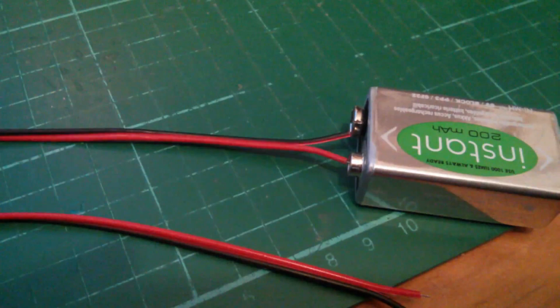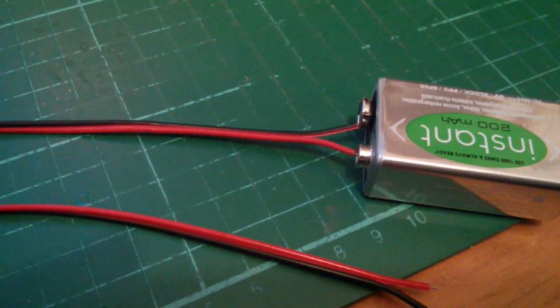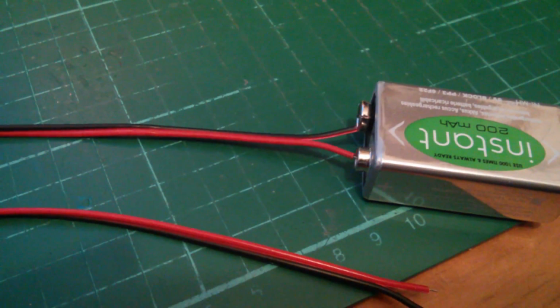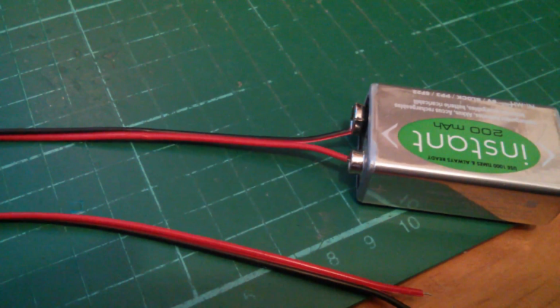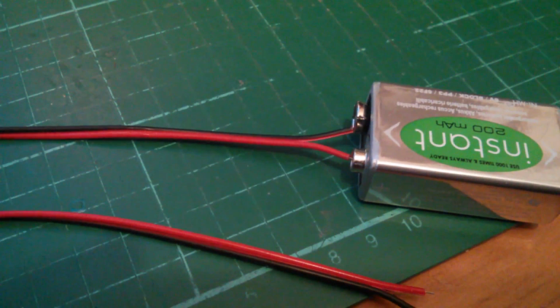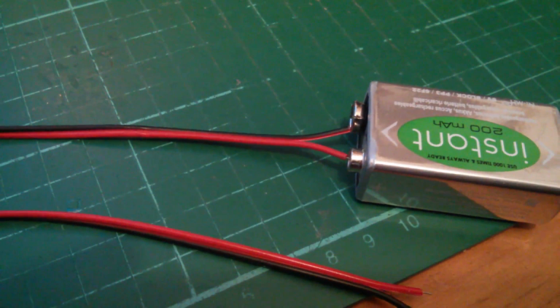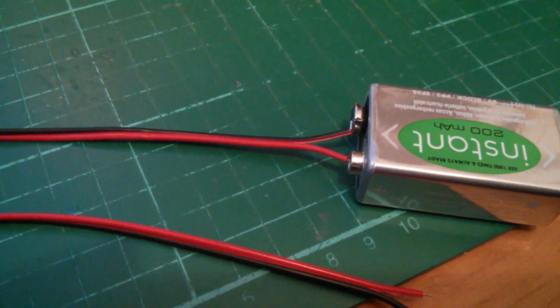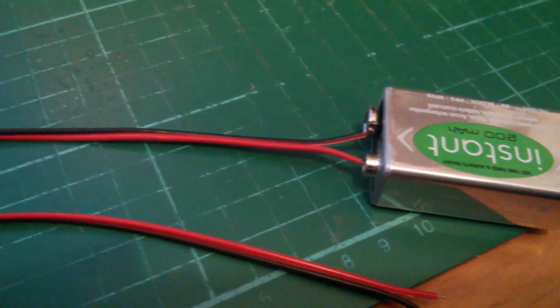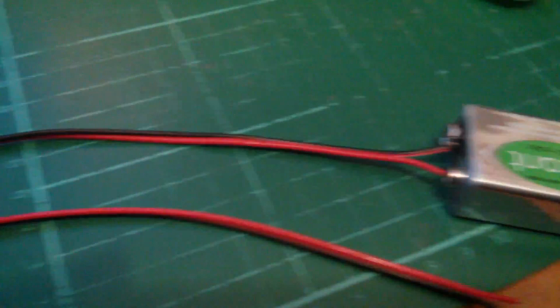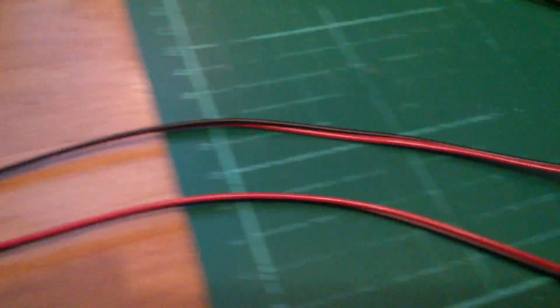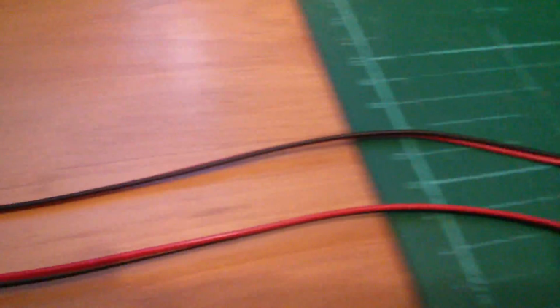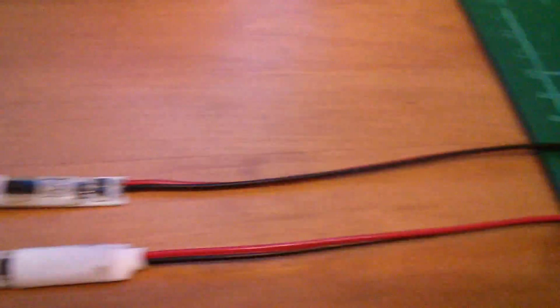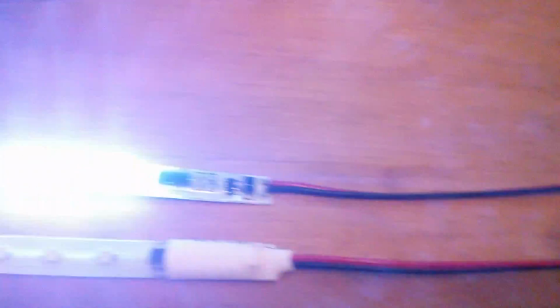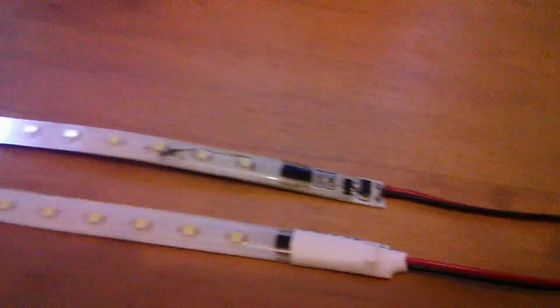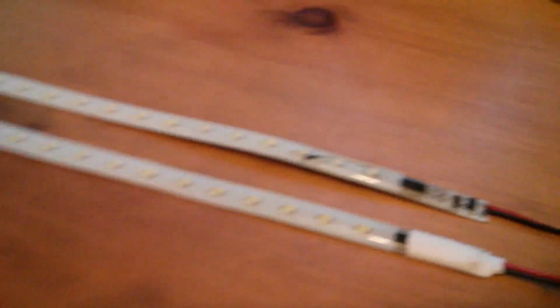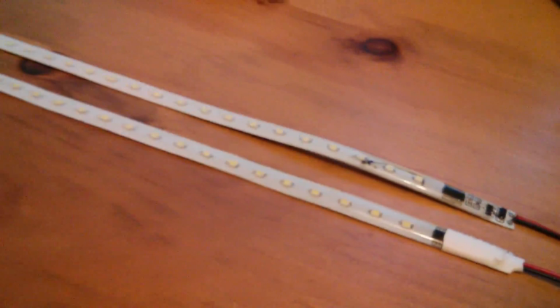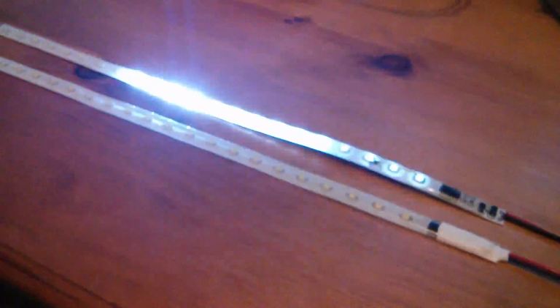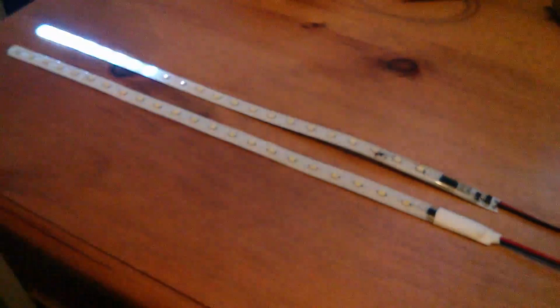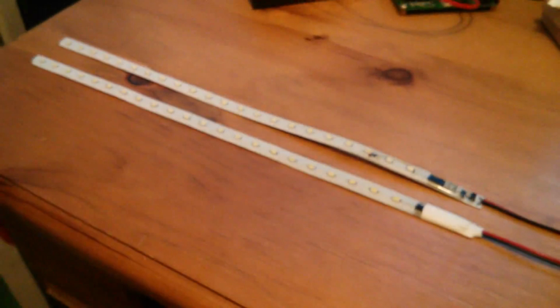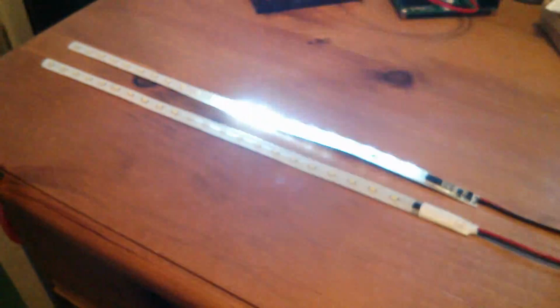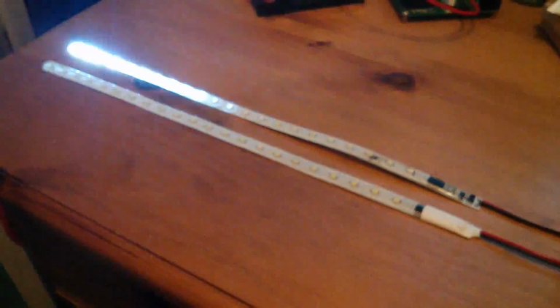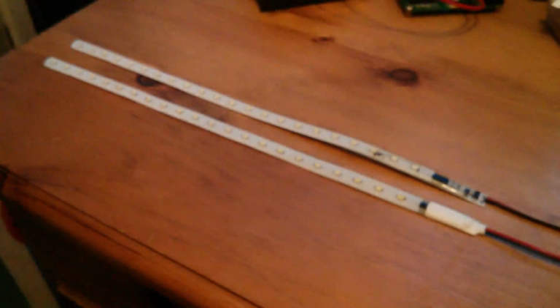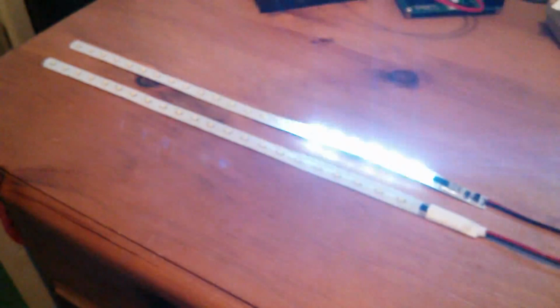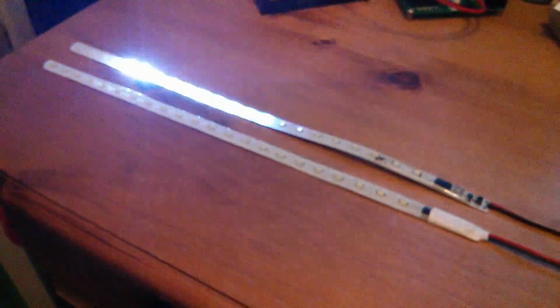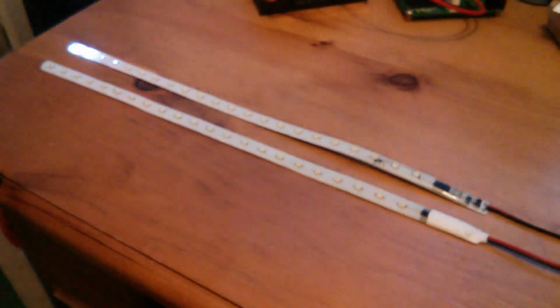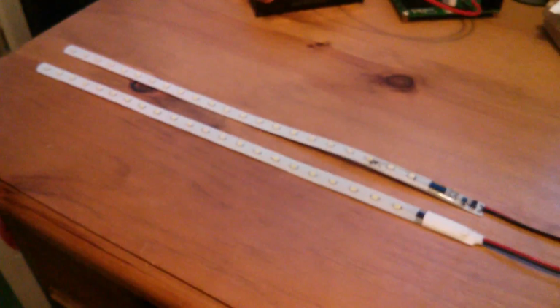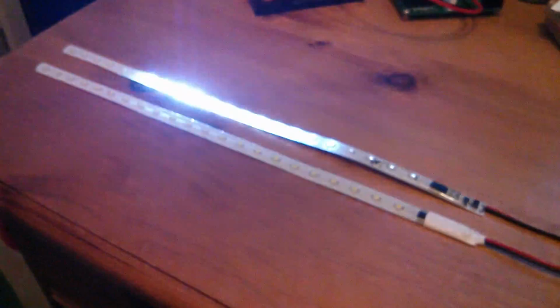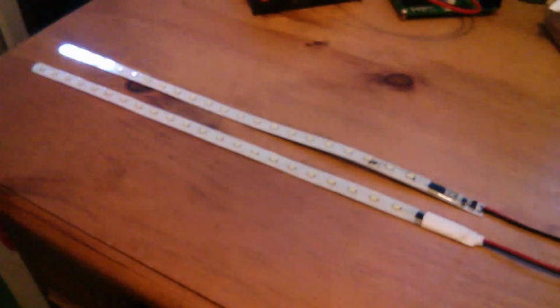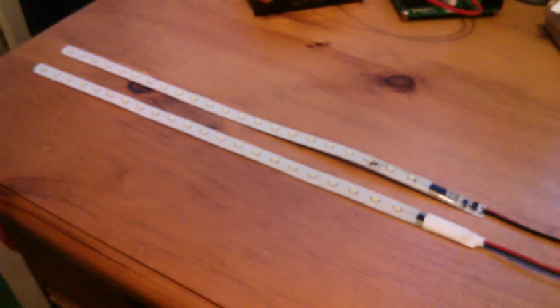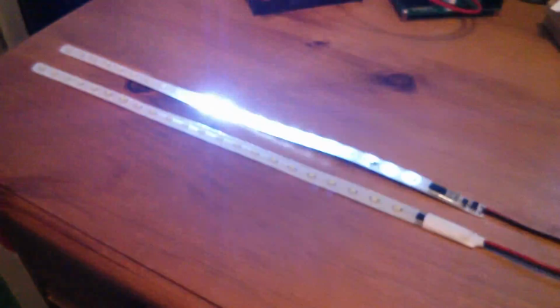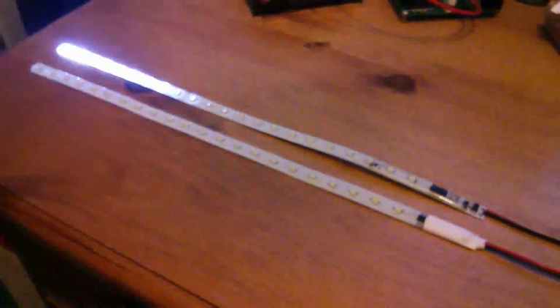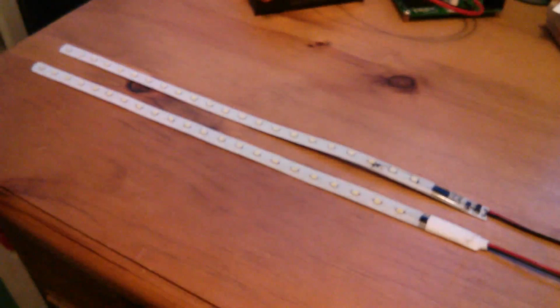So I can put a 9-volt battery on there because of the 5-volt regulator, and this is what happens. And I thought that was rather neat.